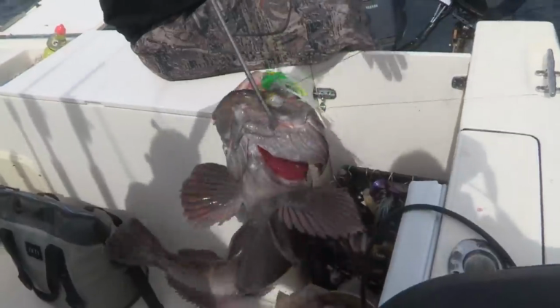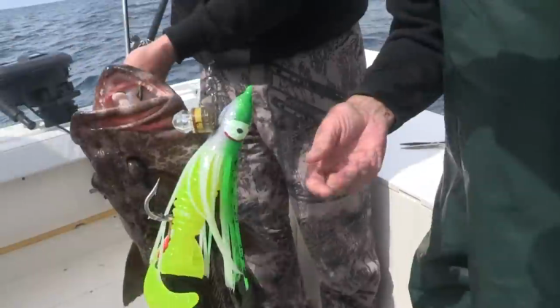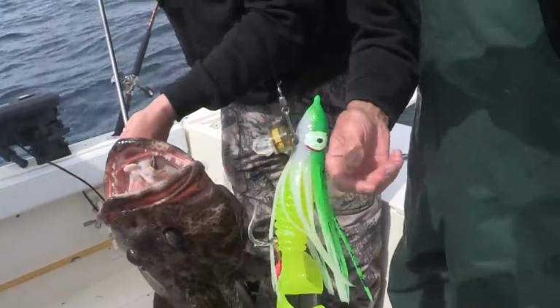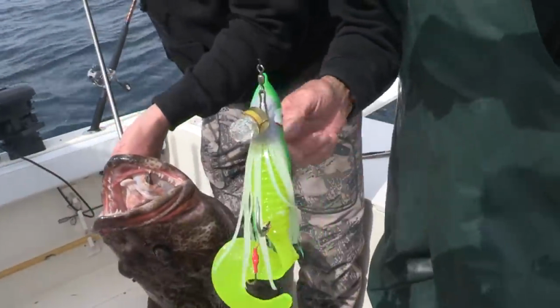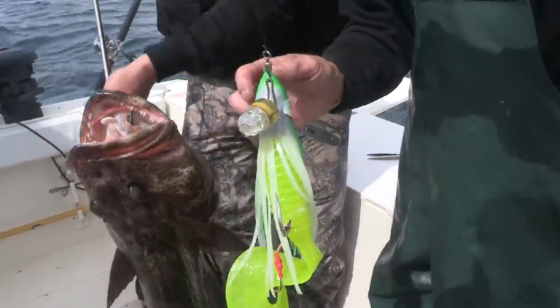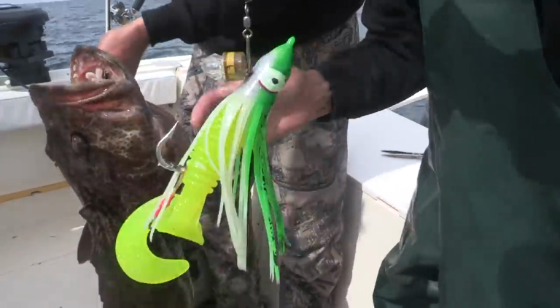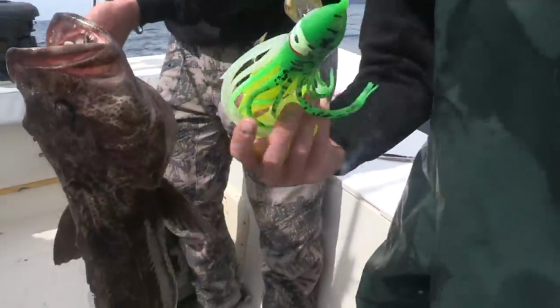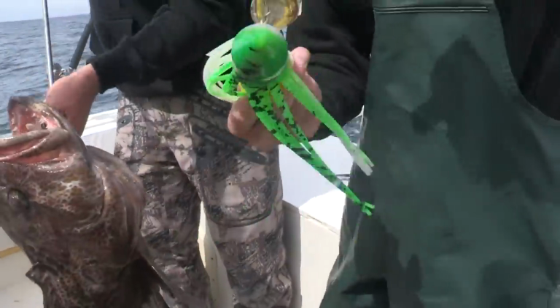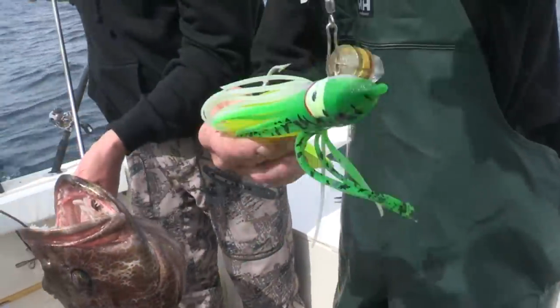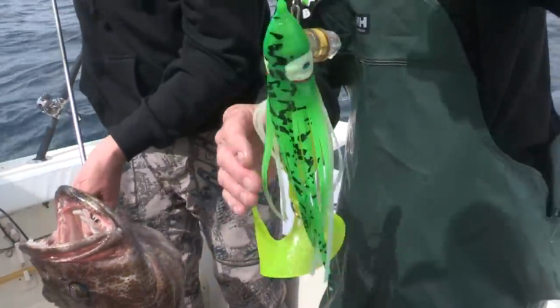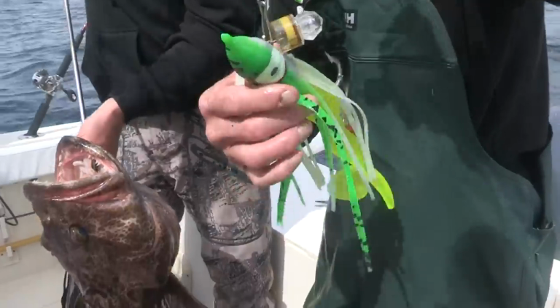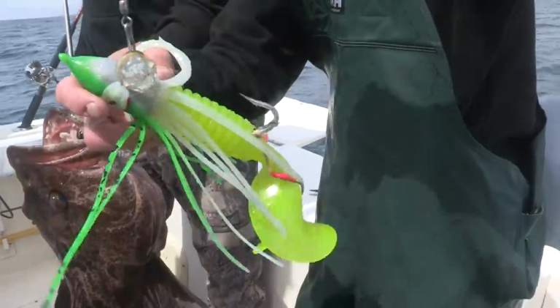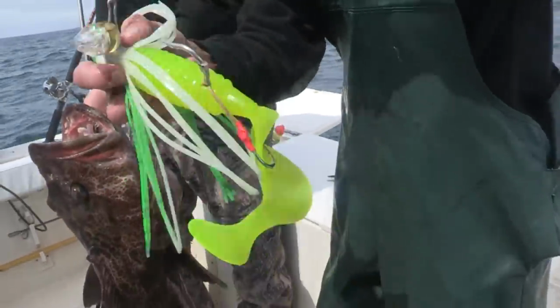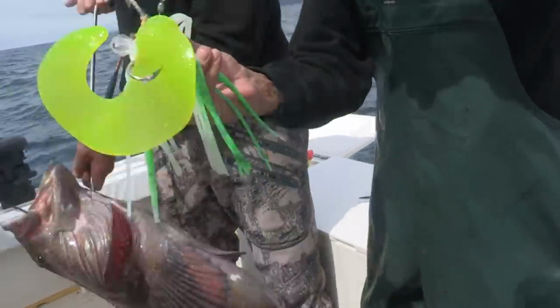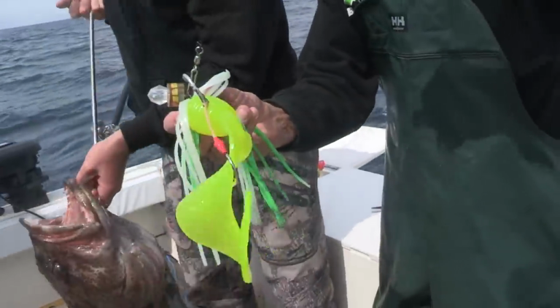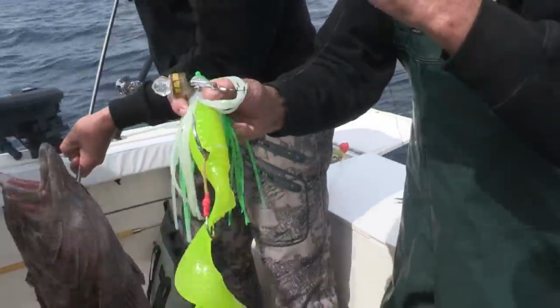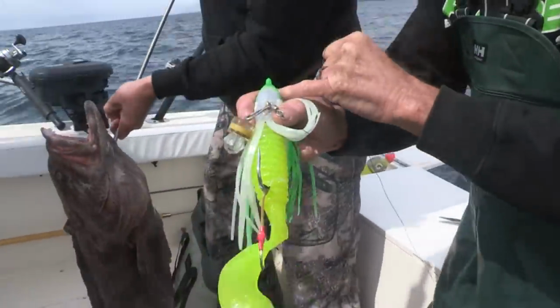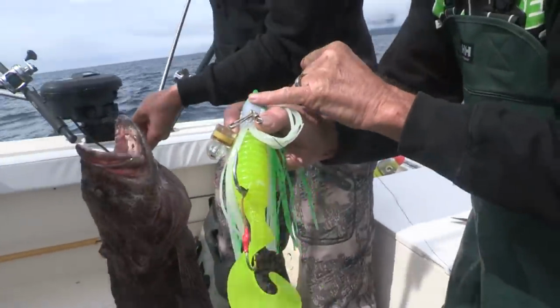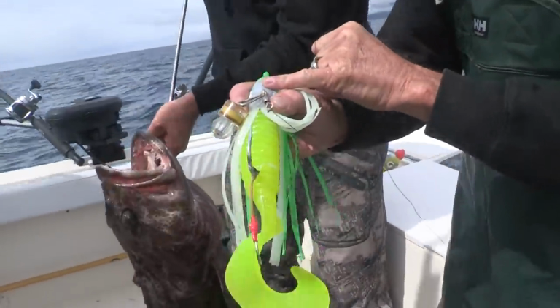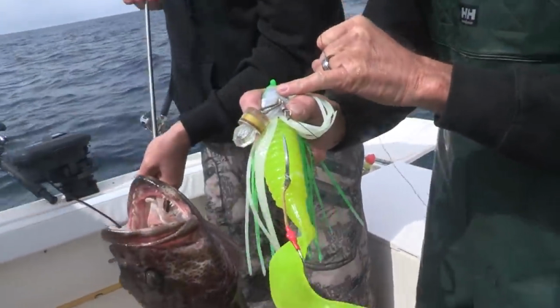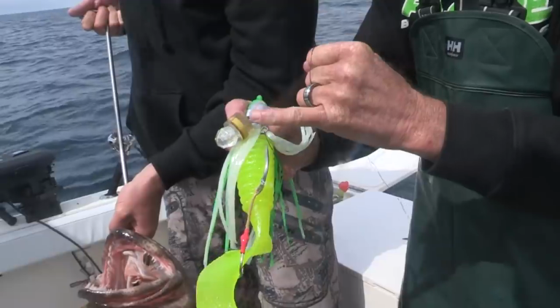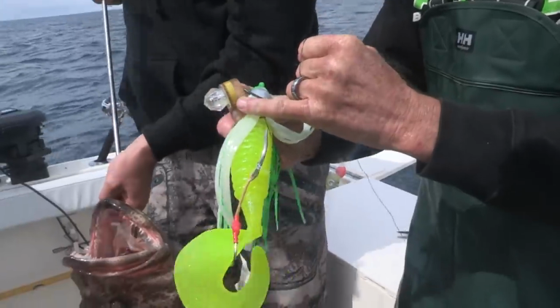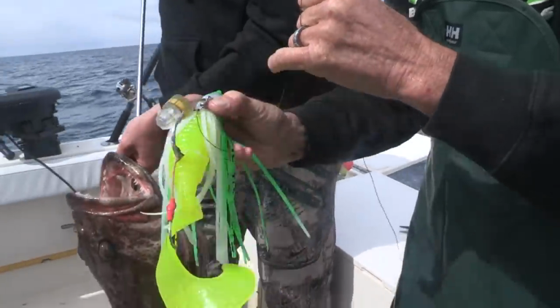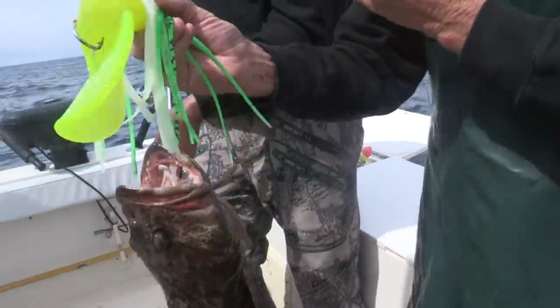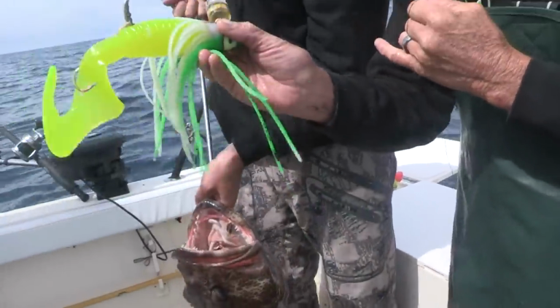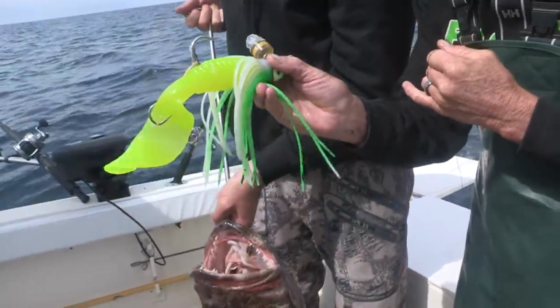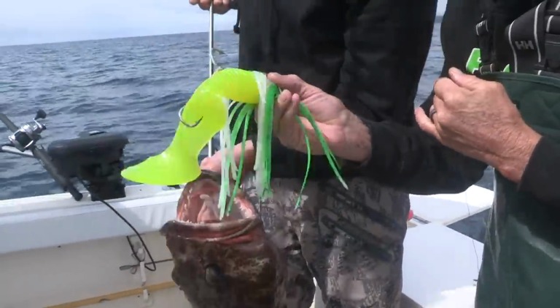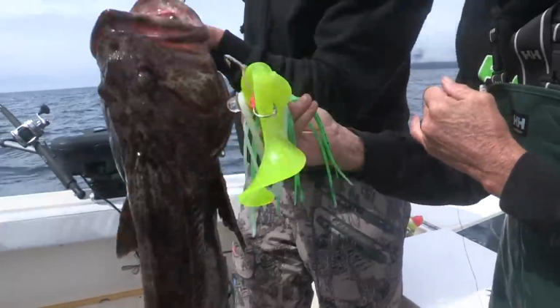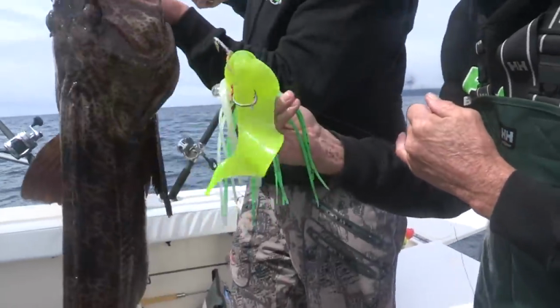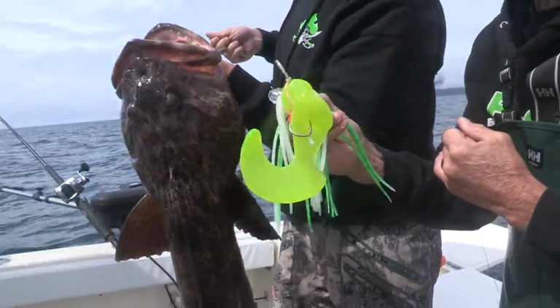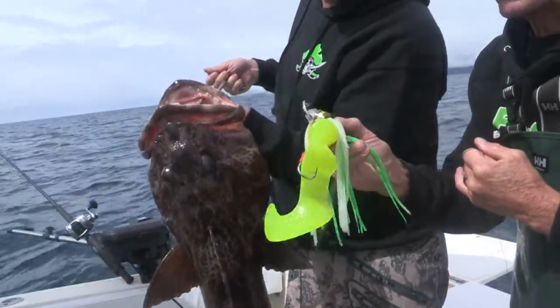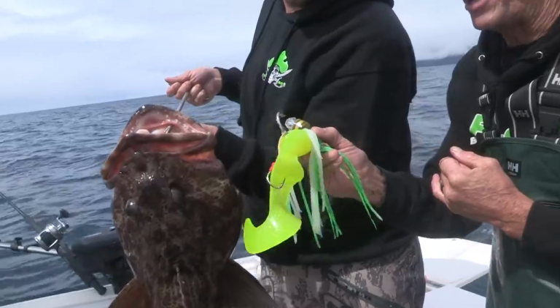This is a 12-ounce jig head rigged up with a Fish Field ten-inch grub, then we put a hoochie skirt over it from Fish Field and one of their lights. It's a deadly combo and it's done pretty good for us so far today.